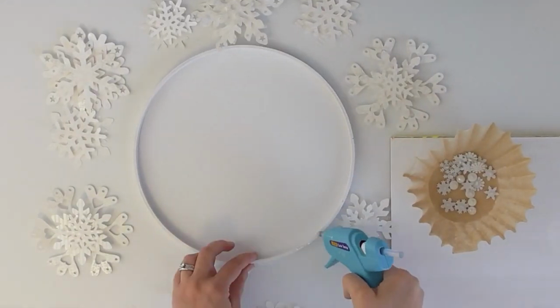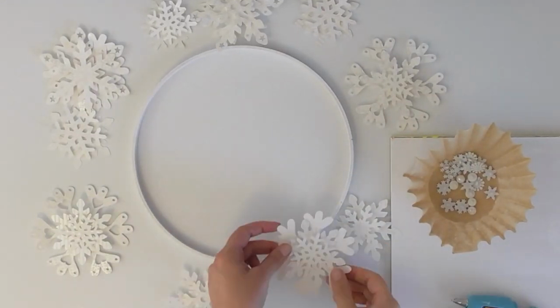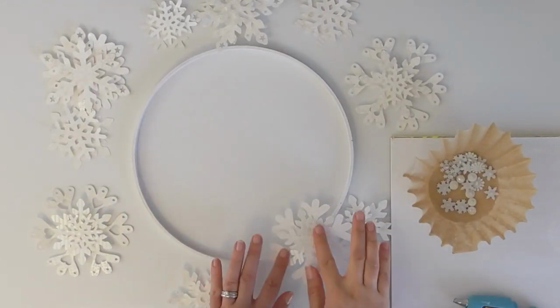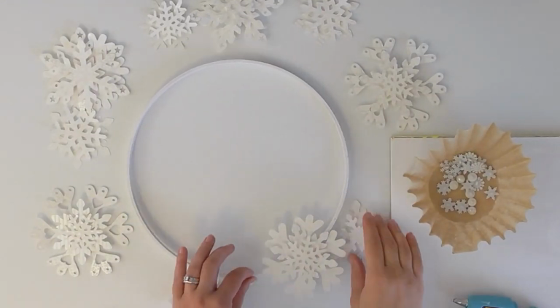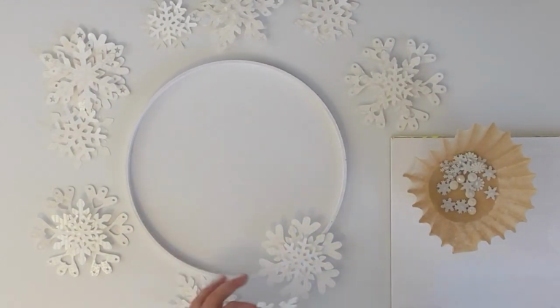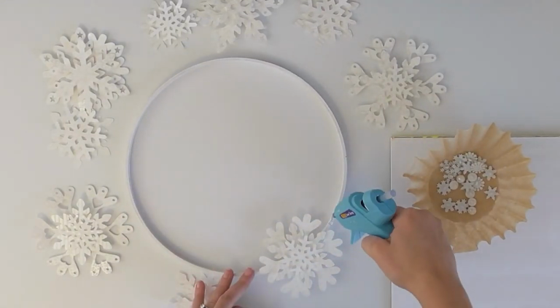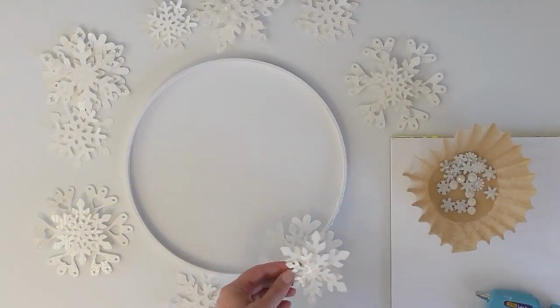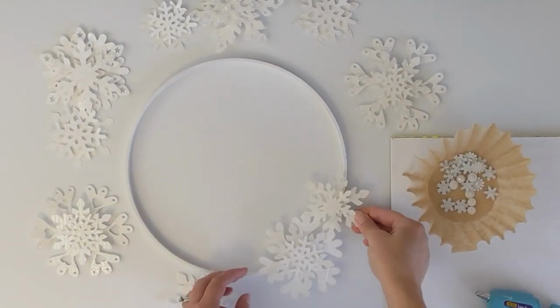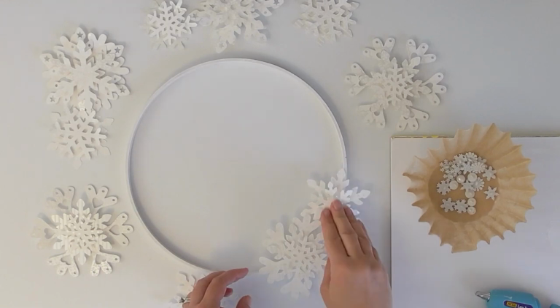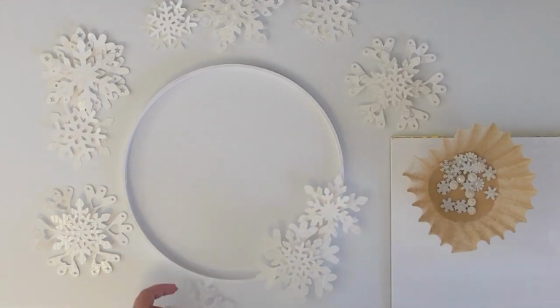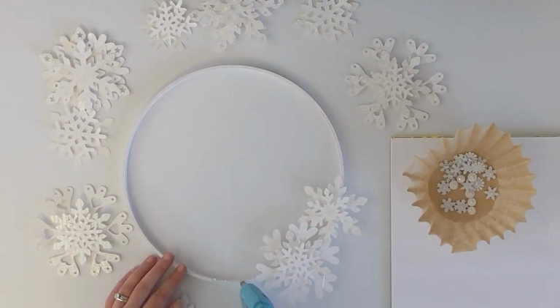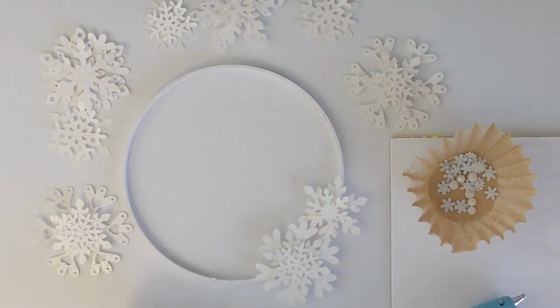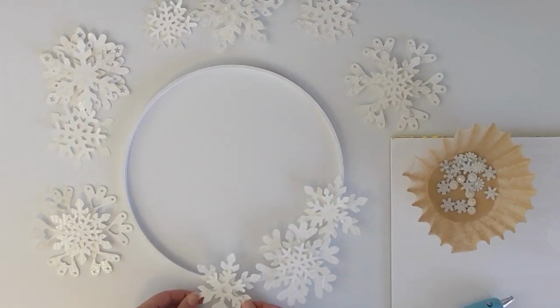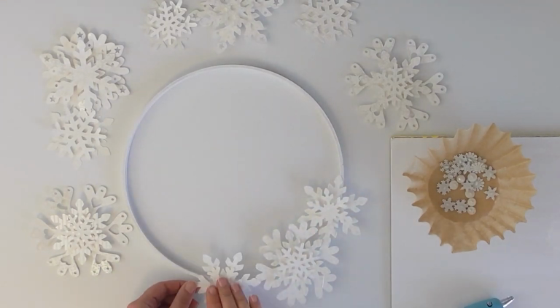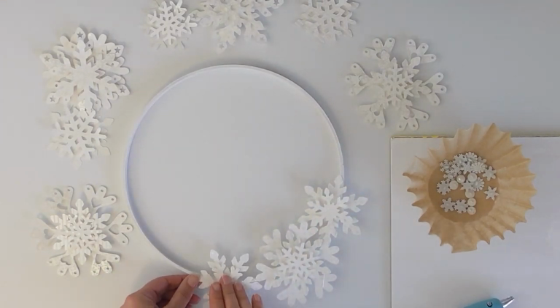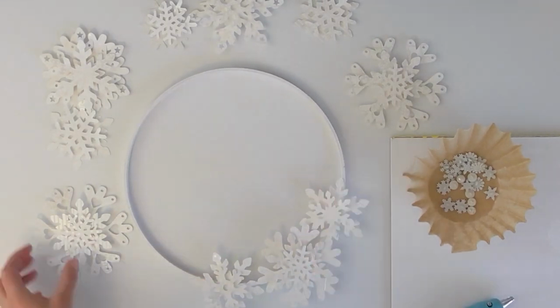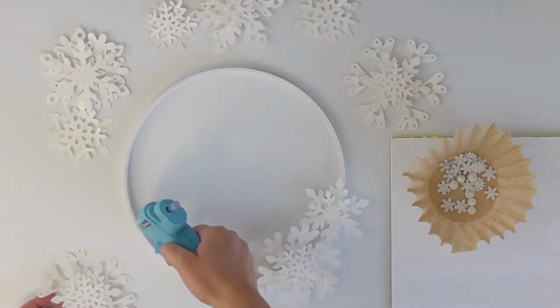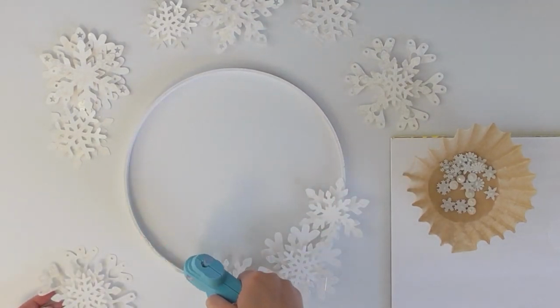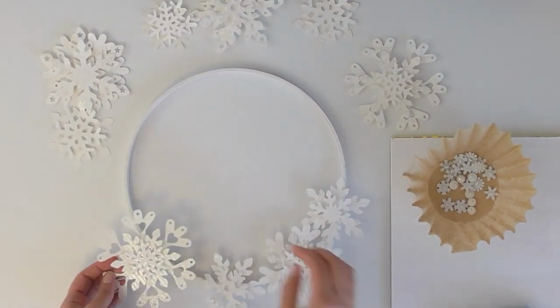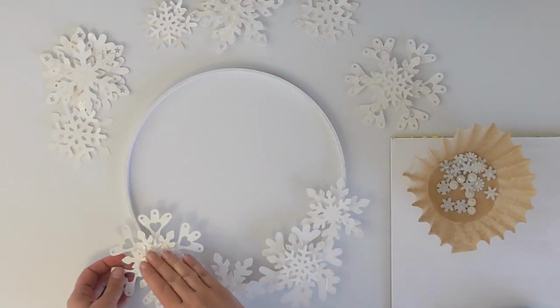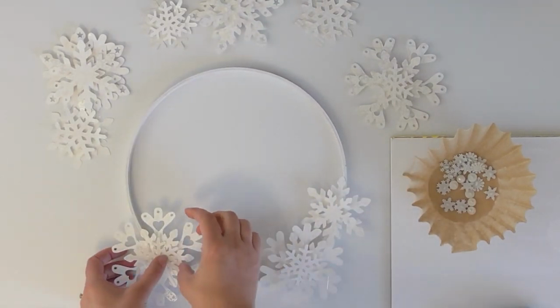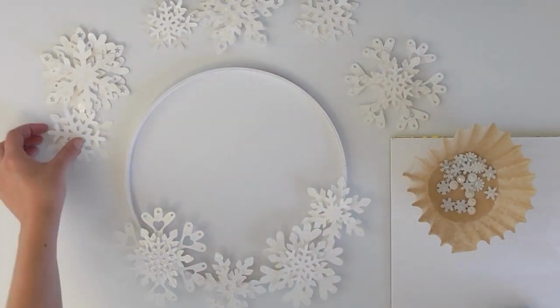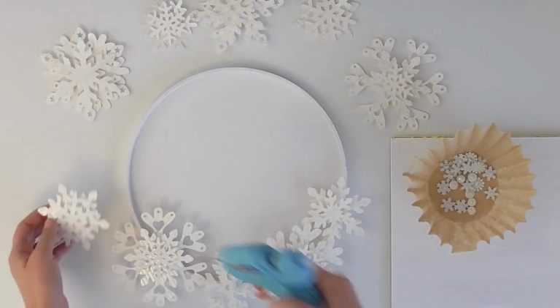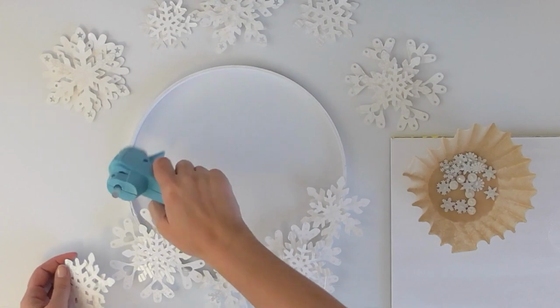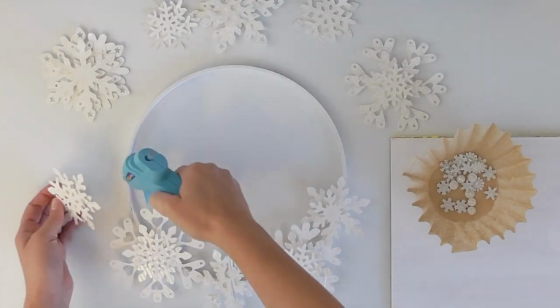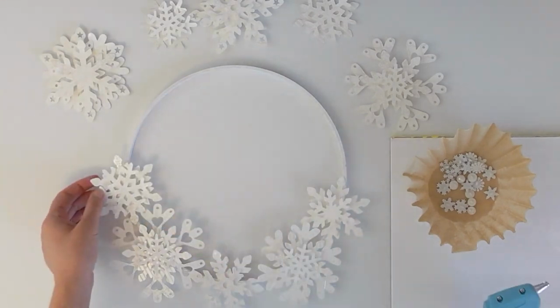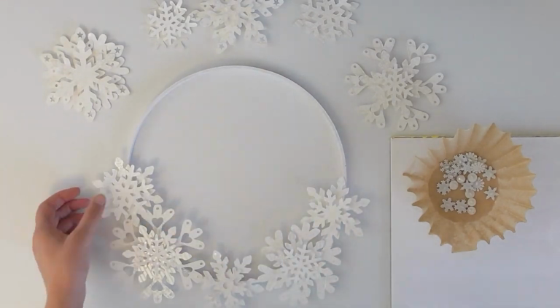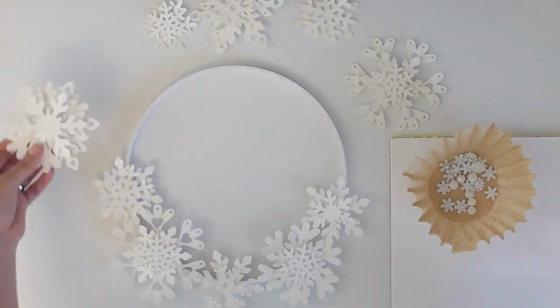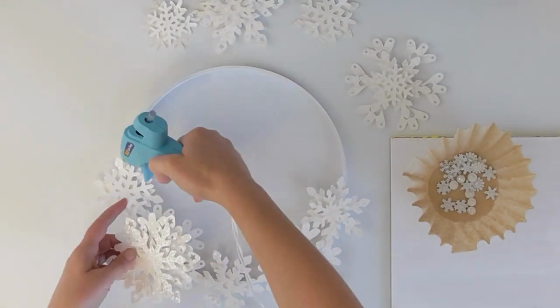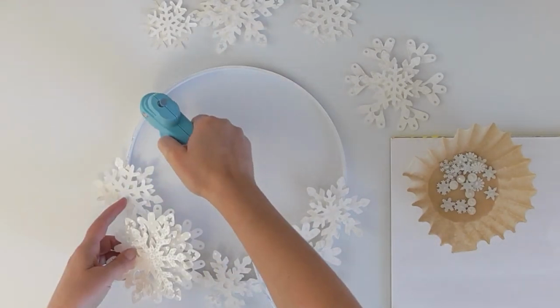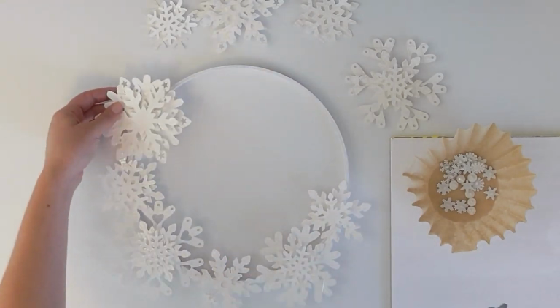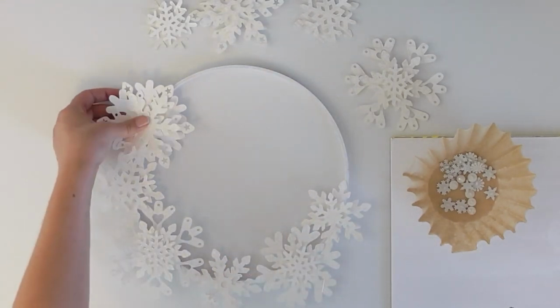Next, you're going to use your glue gun to attach the snowflake stacks to the top of the hoop. And you'll just work your way around, varying it up a little bit — maybe big, small, back and forth.